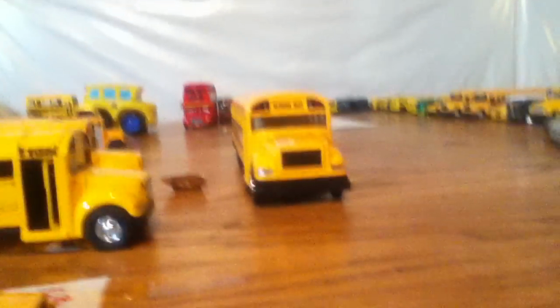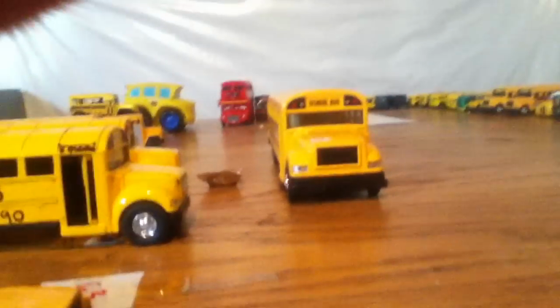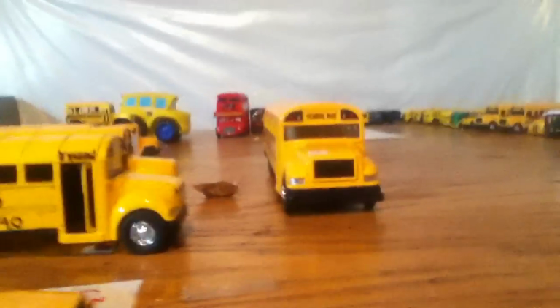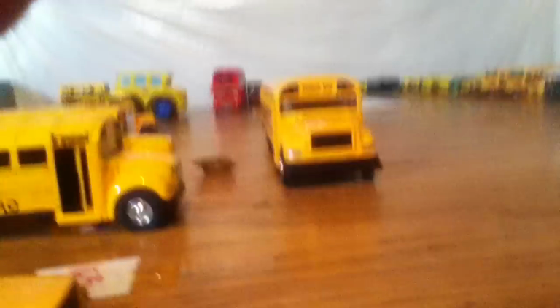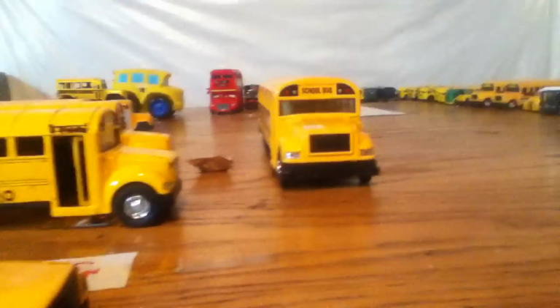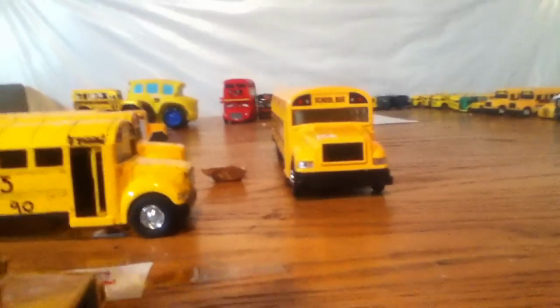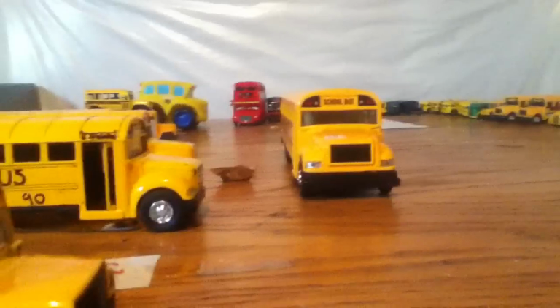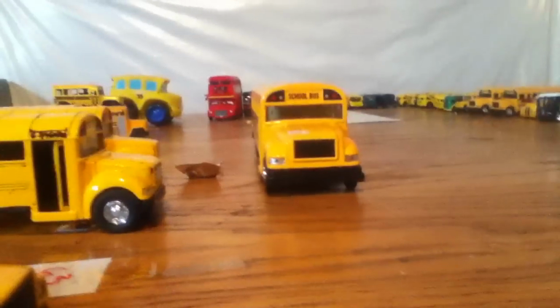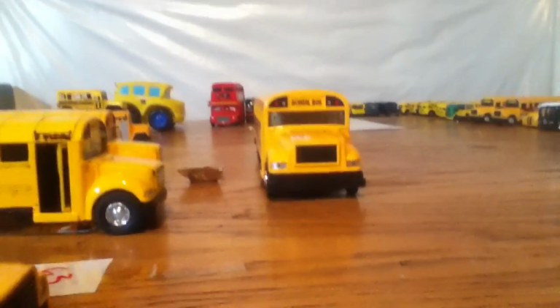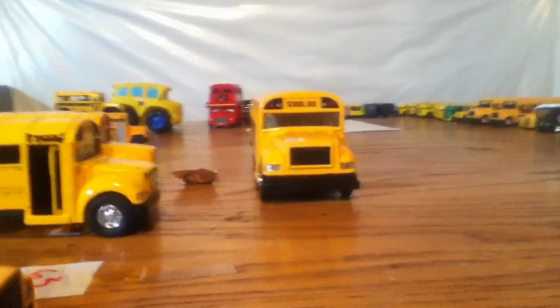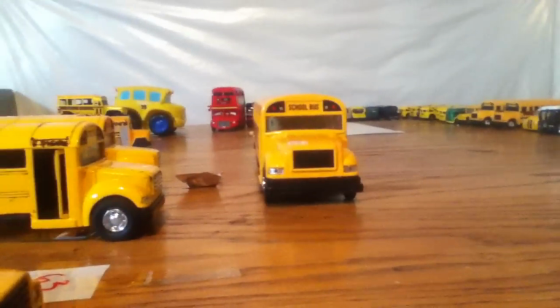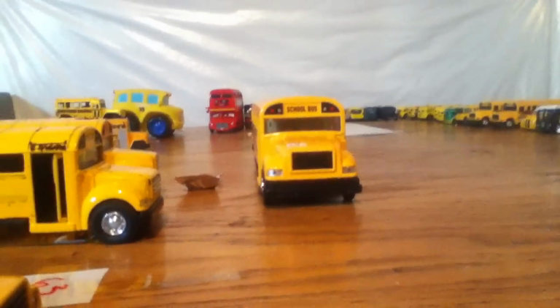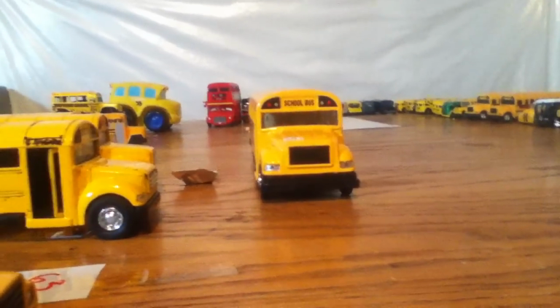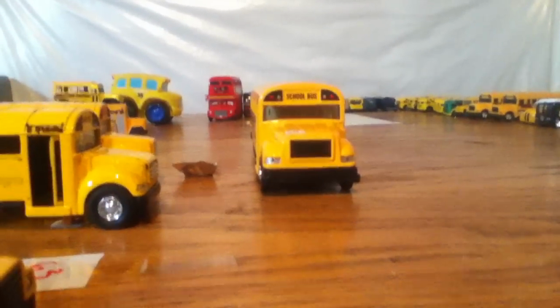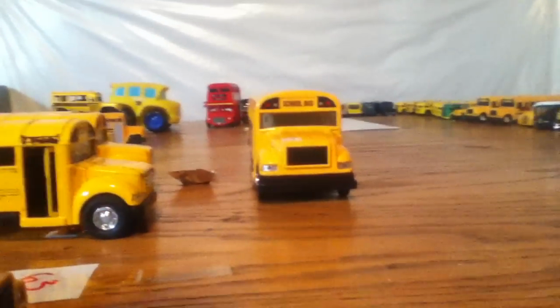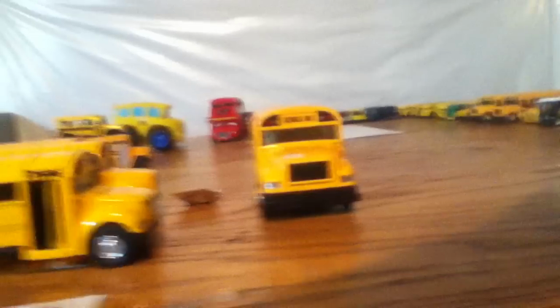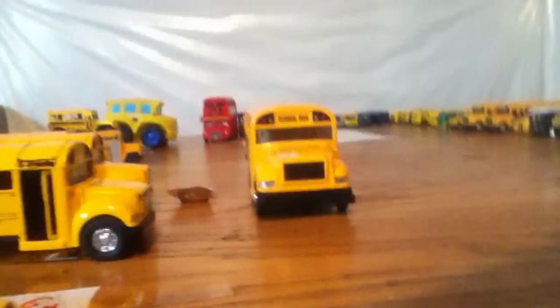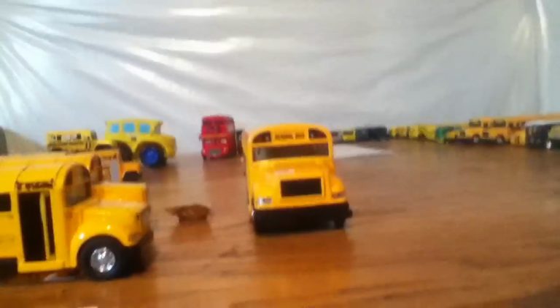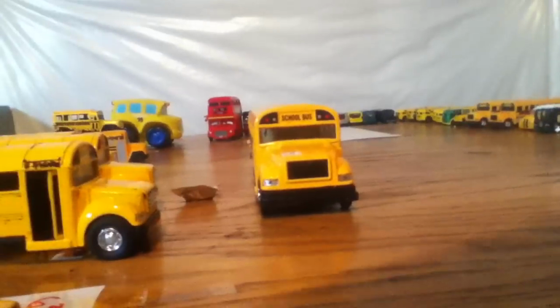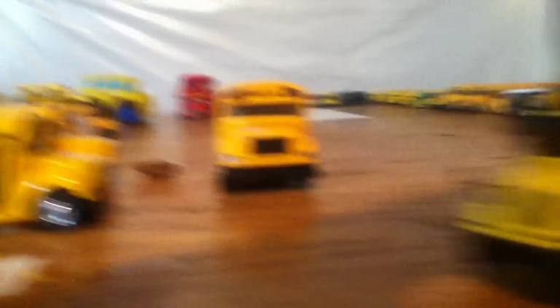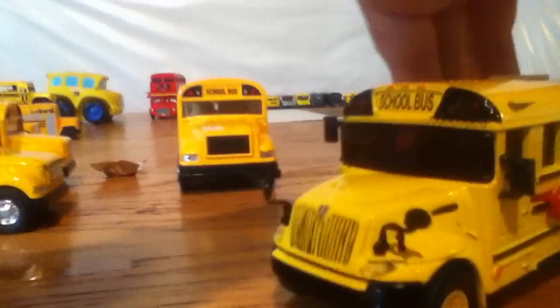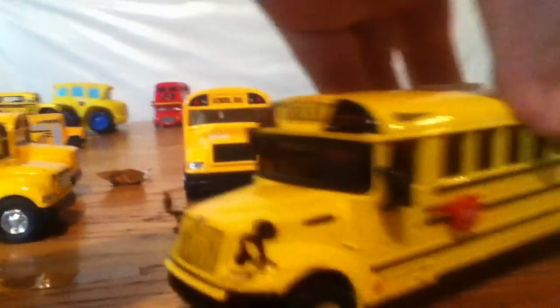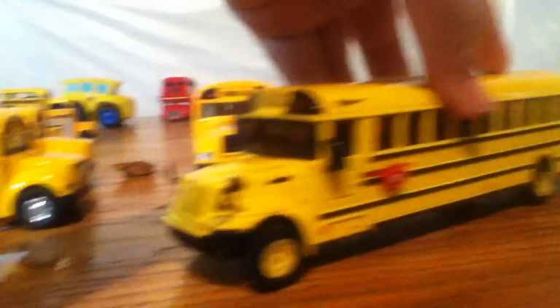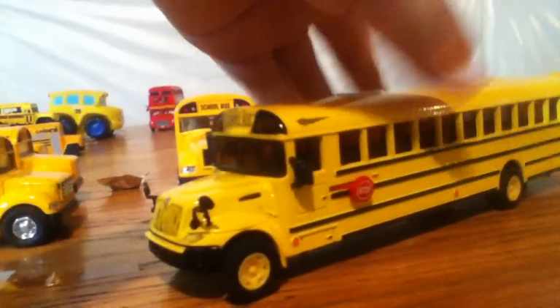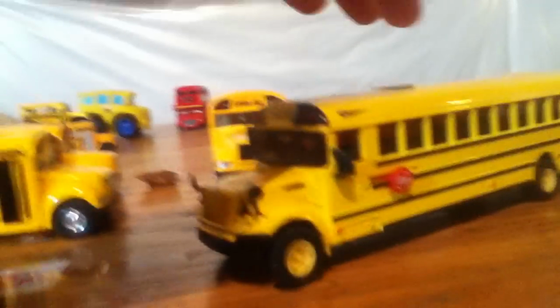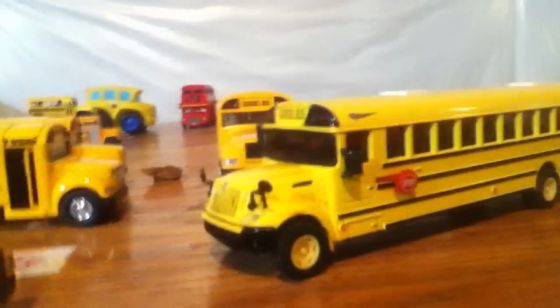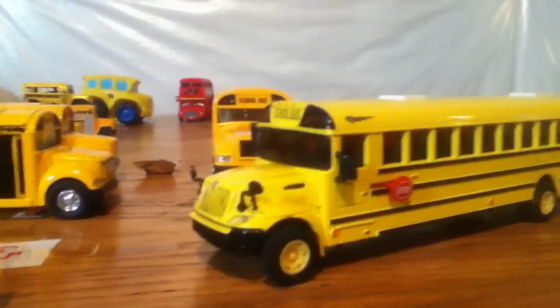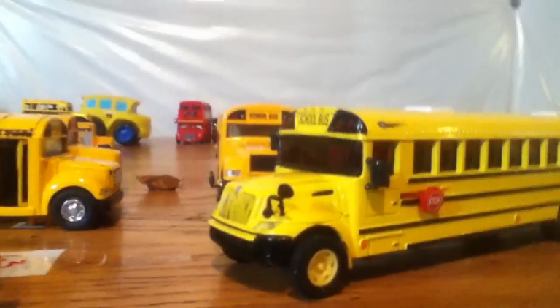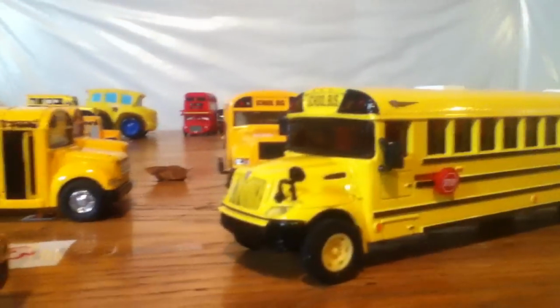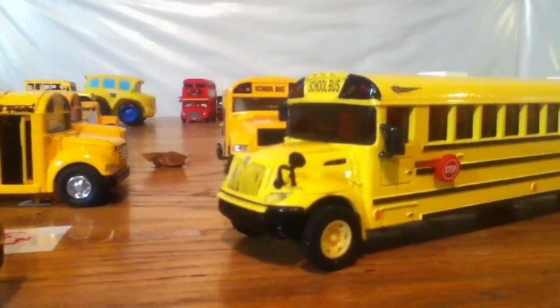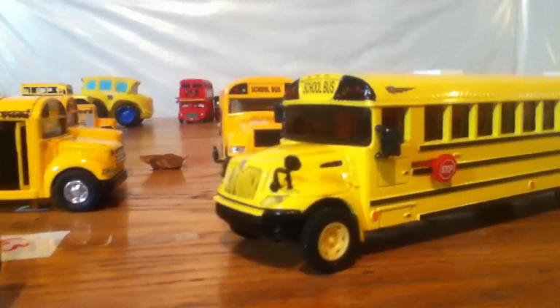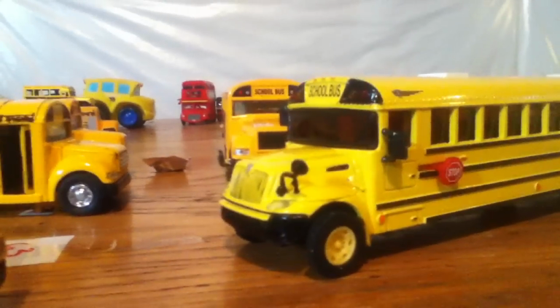Hey guys, it's Busbar51. Today we got a new addition to our fleet. It's the 1 to 53rd scale, I think, IC Corp C200 model.